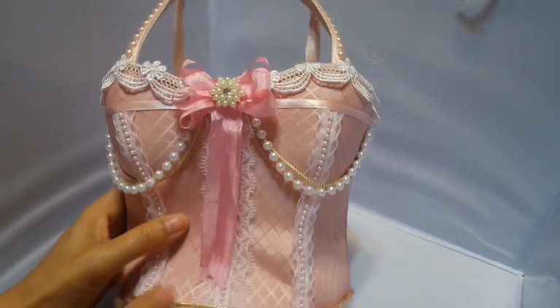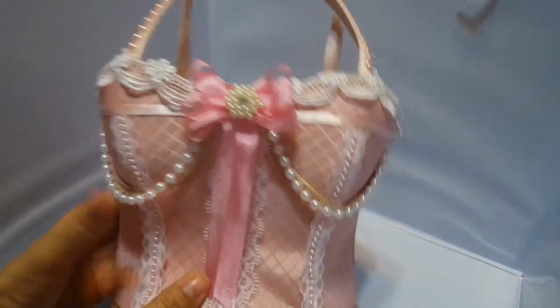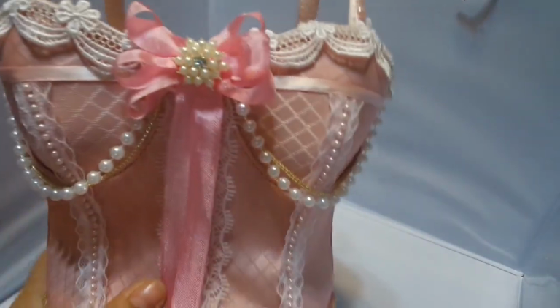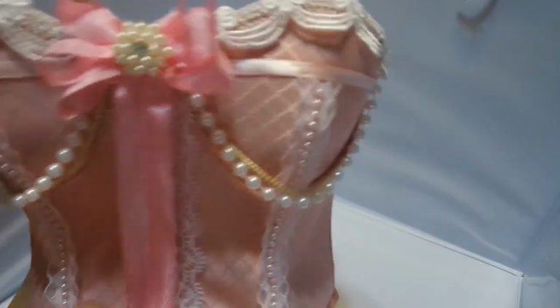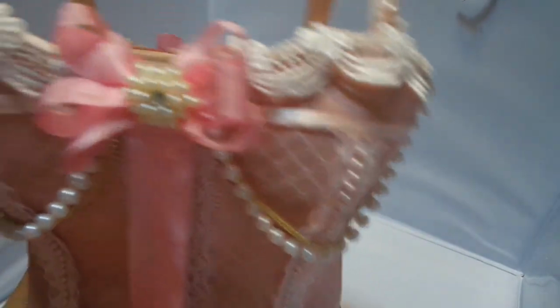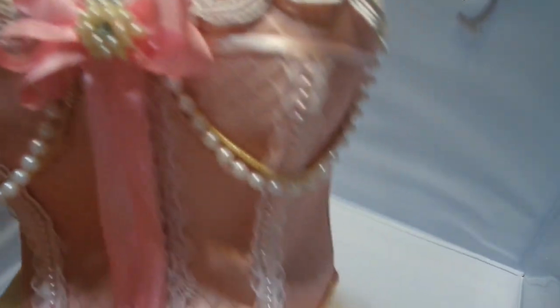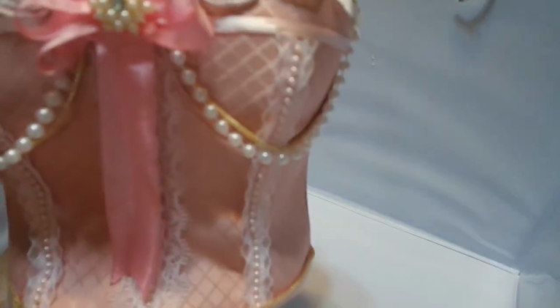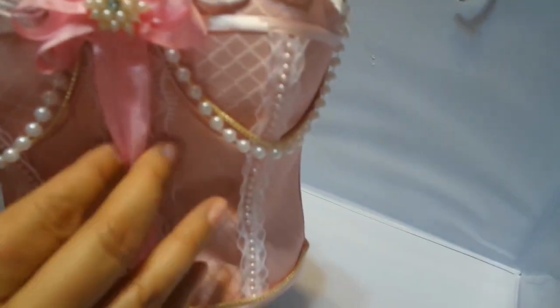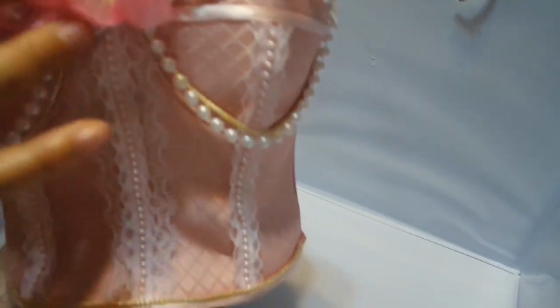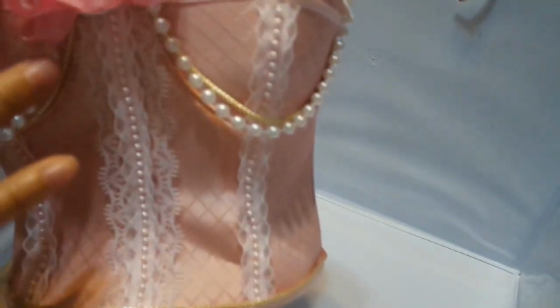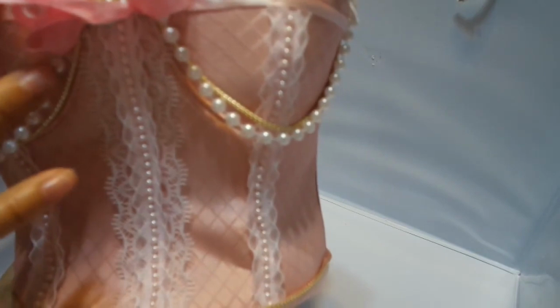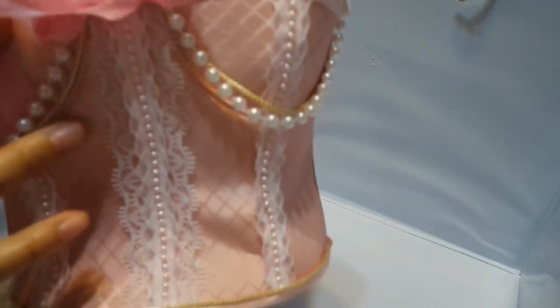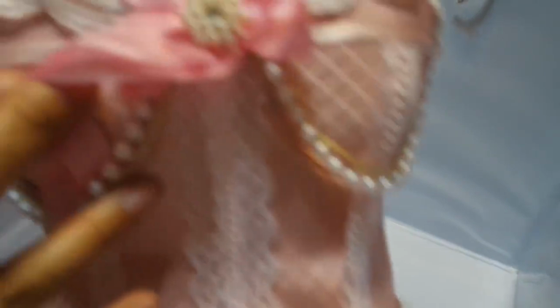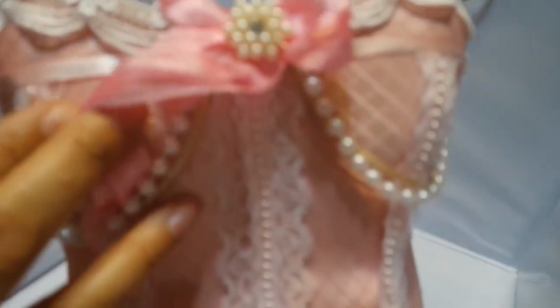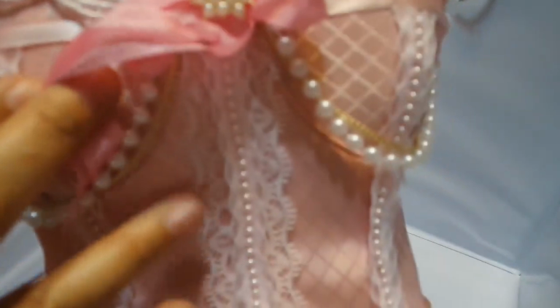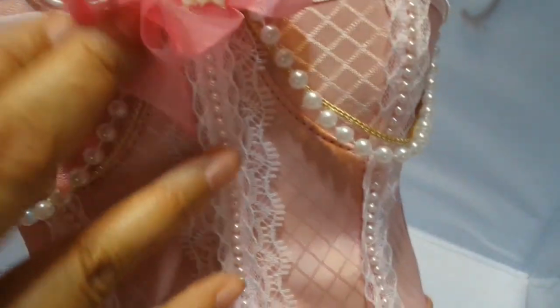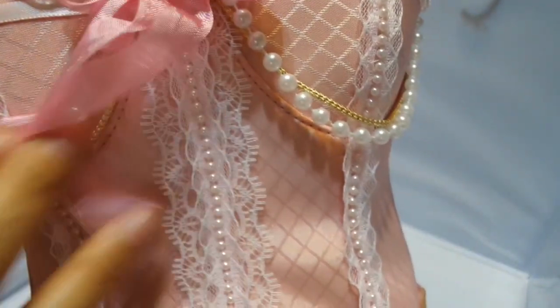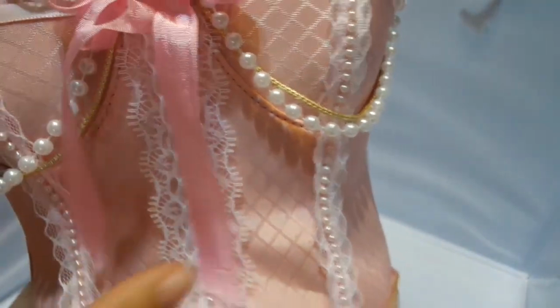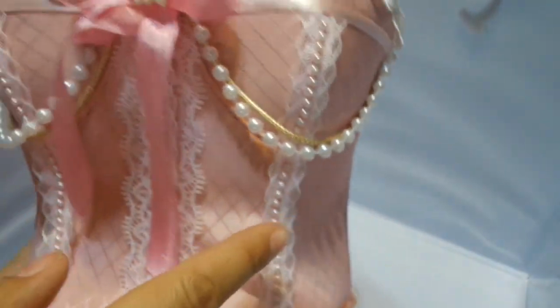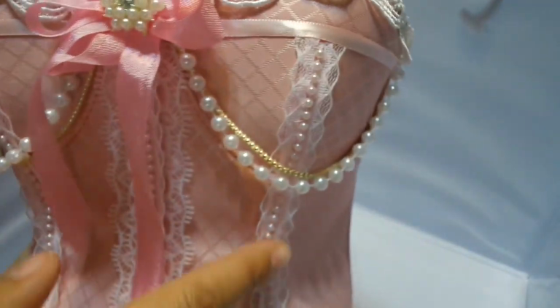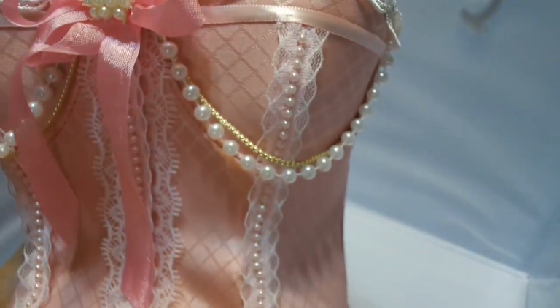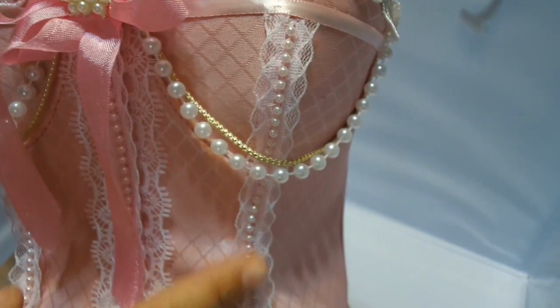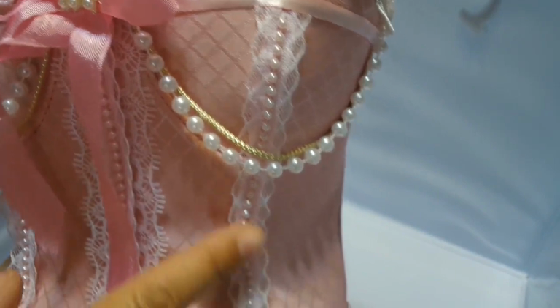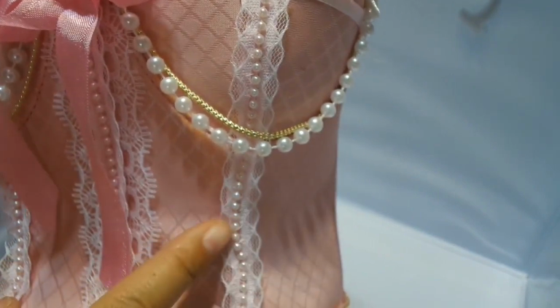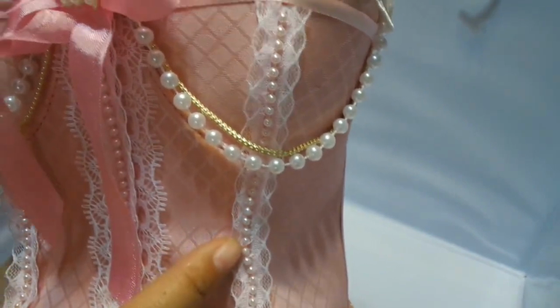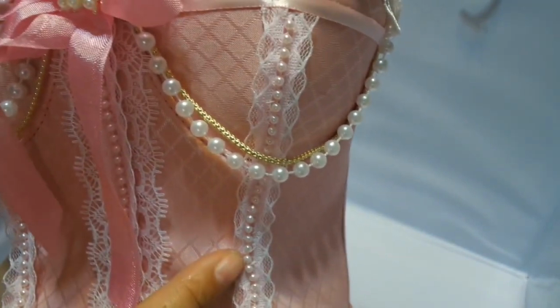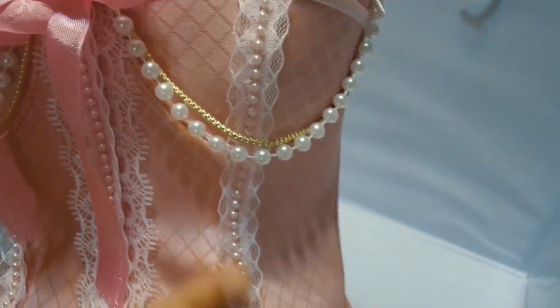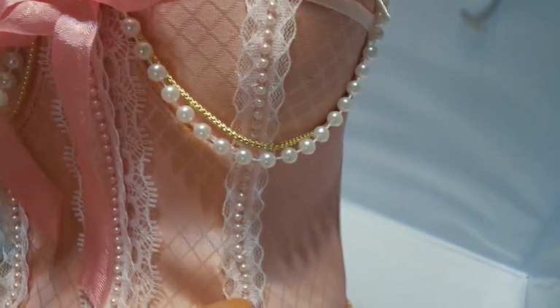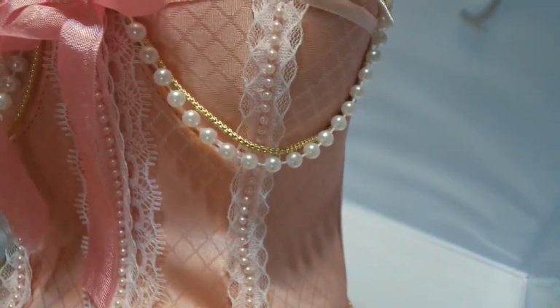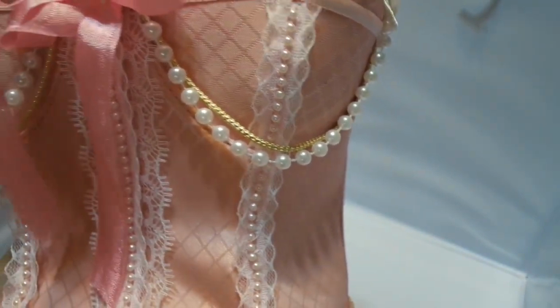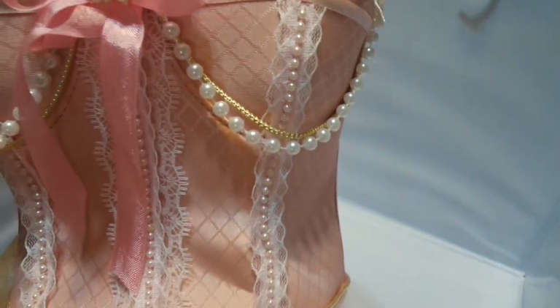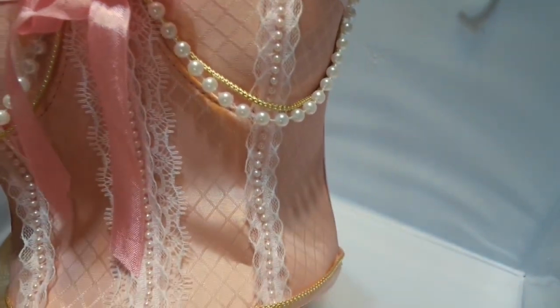As you can see, I use lots of trim. I put trim here in the middle — it's double trim — and this really pretty trim here is from Joann's. You buy it by the yard, it's so pretty.